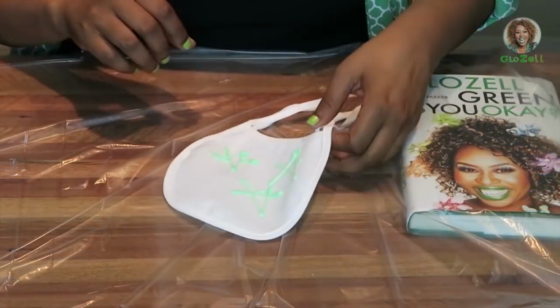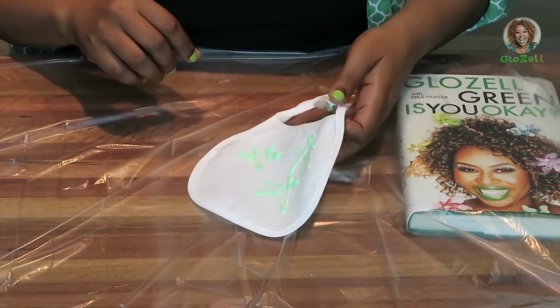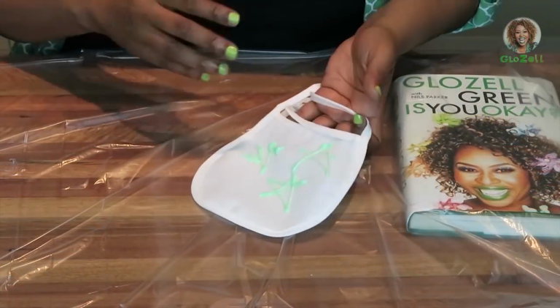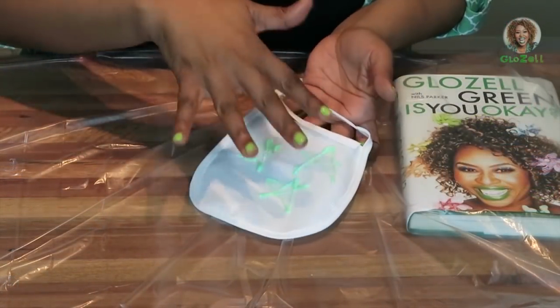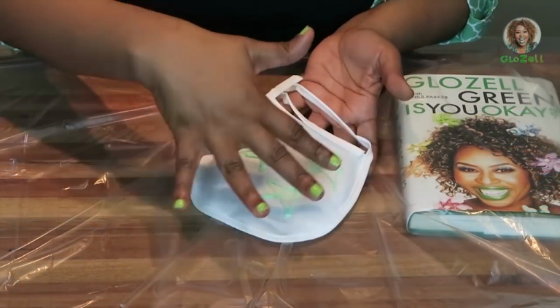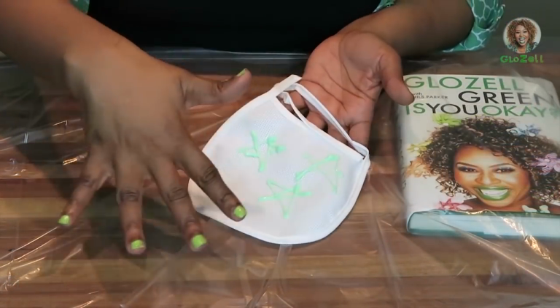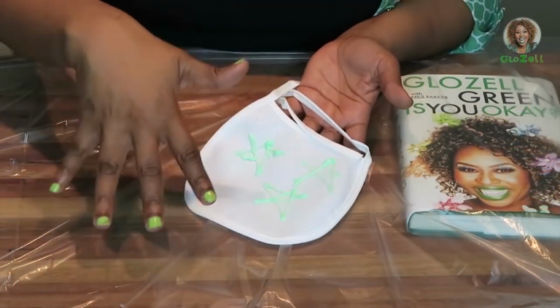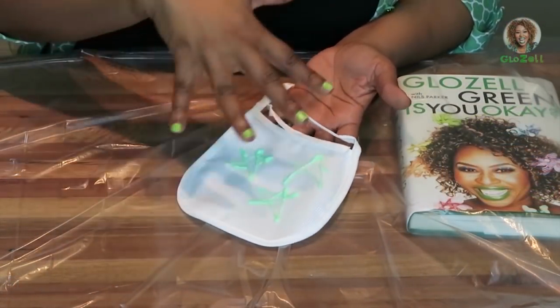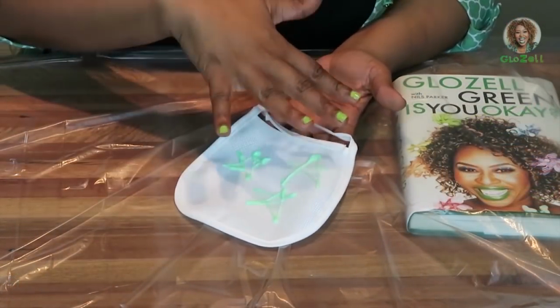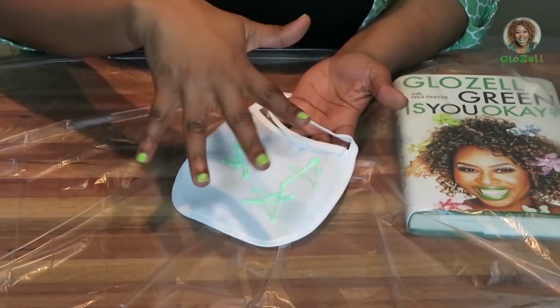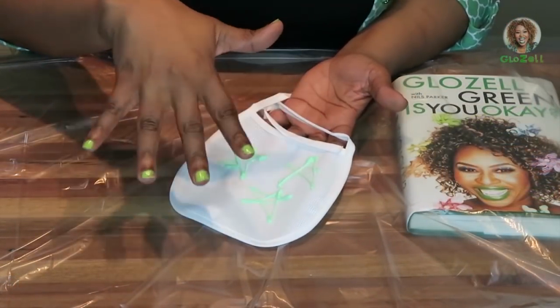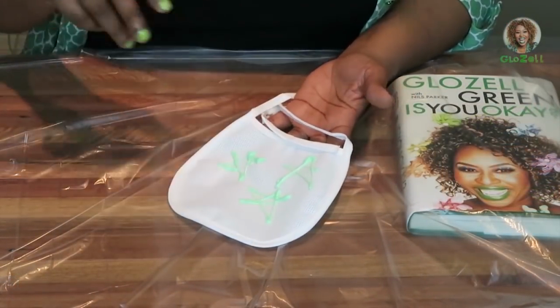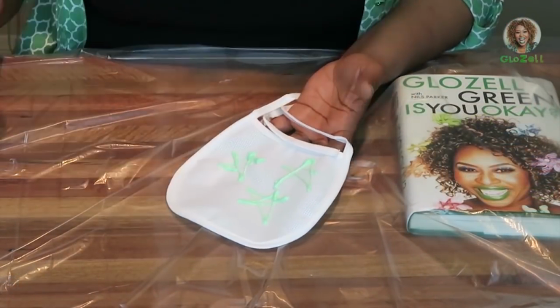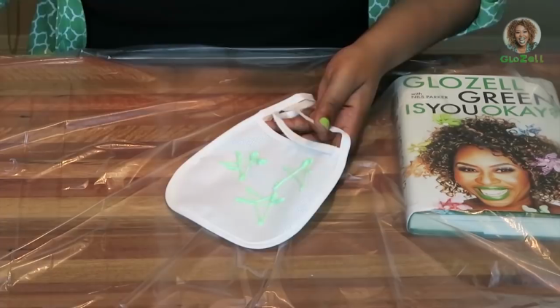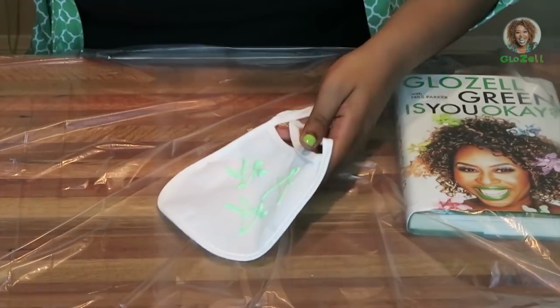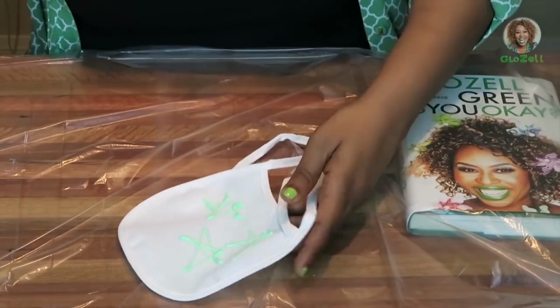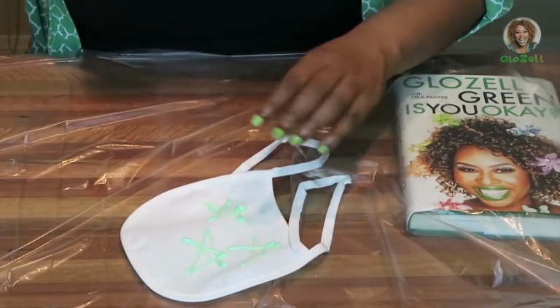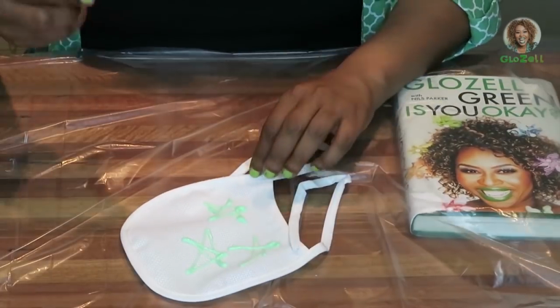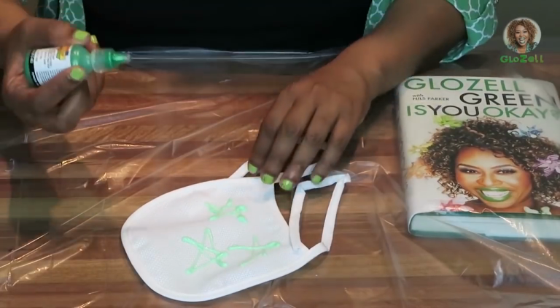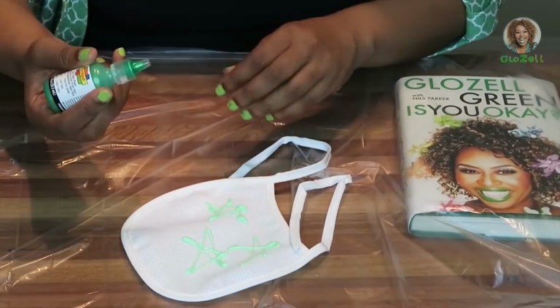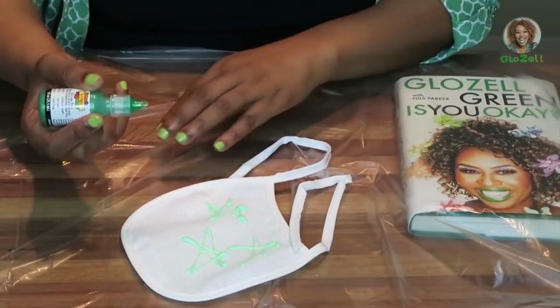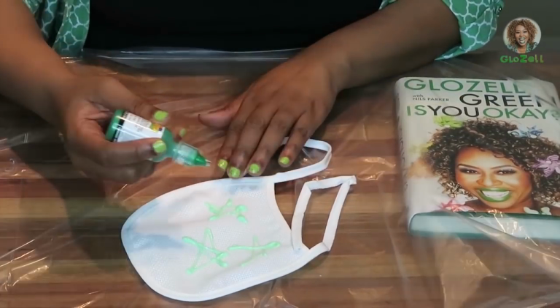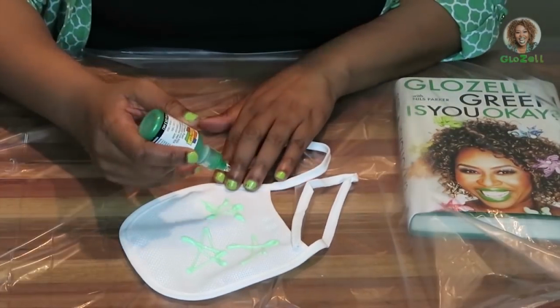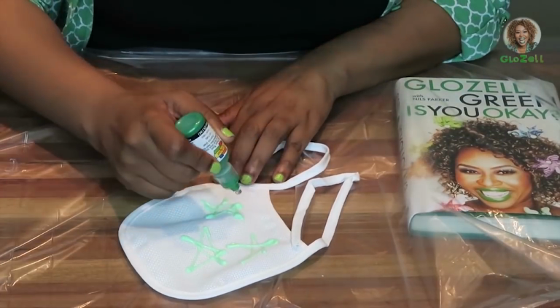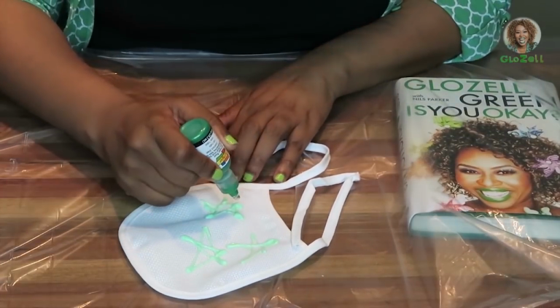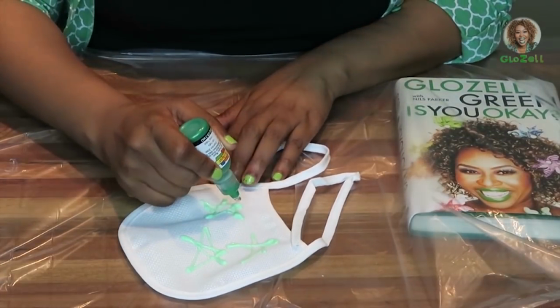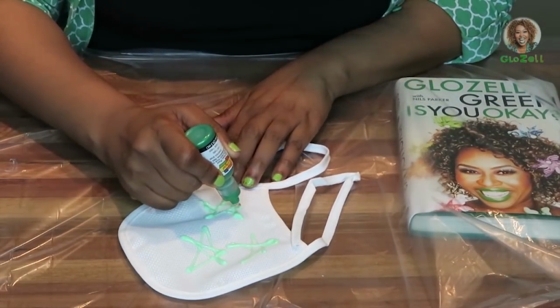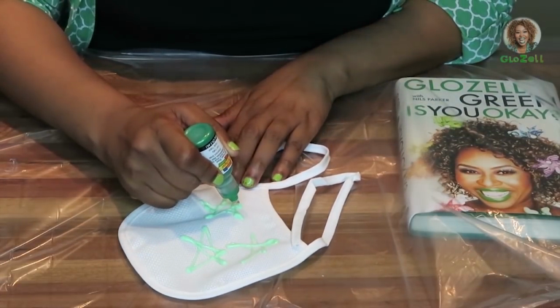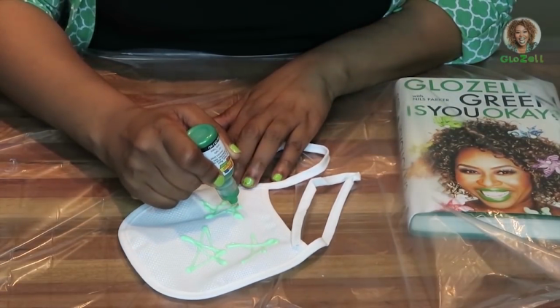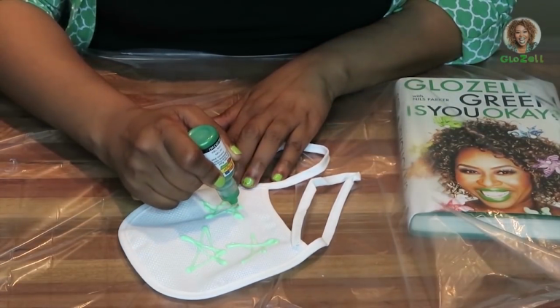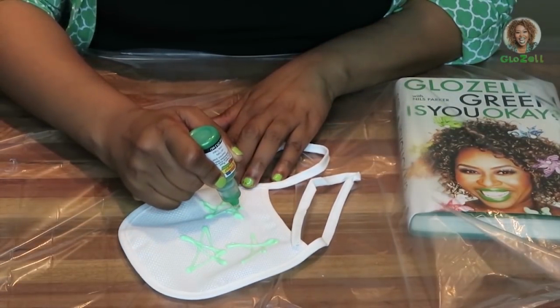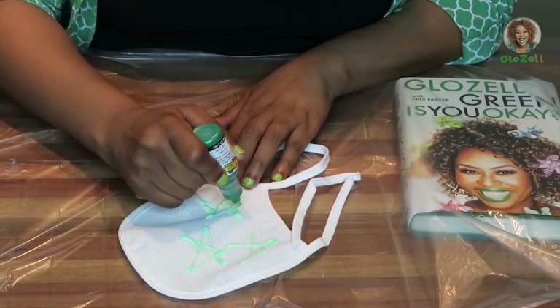So I started off with the light green. Oh, it almost looks like it can glow in the dark. And then I might do a little bit in the dark green. You can do whatever you want.